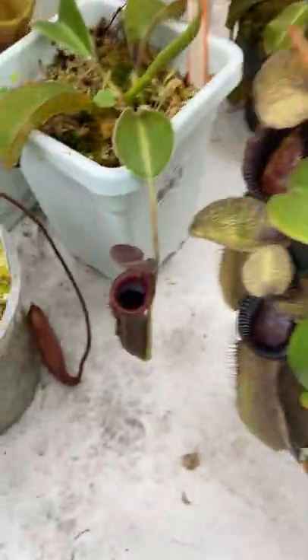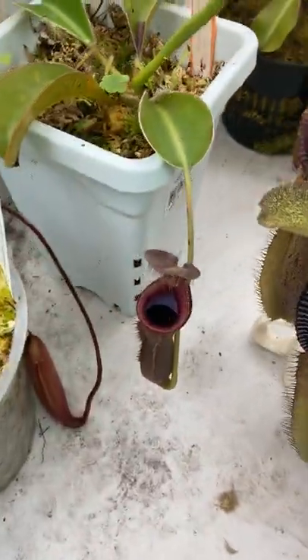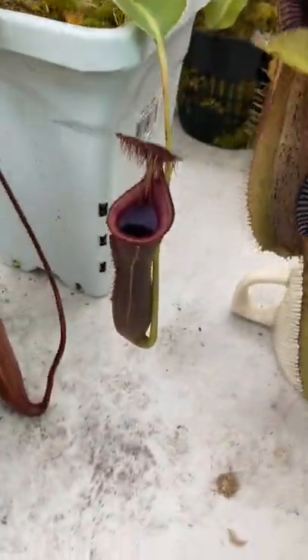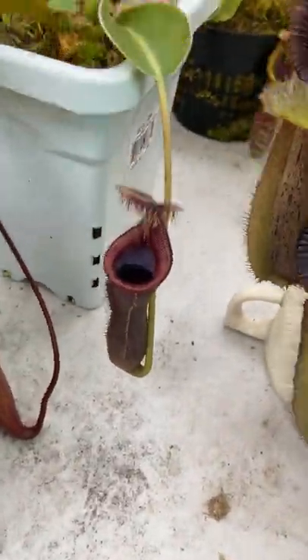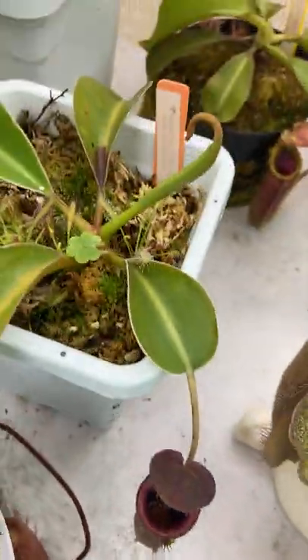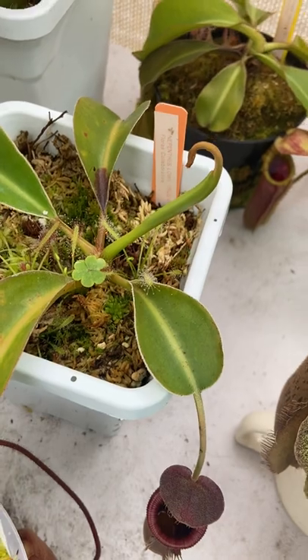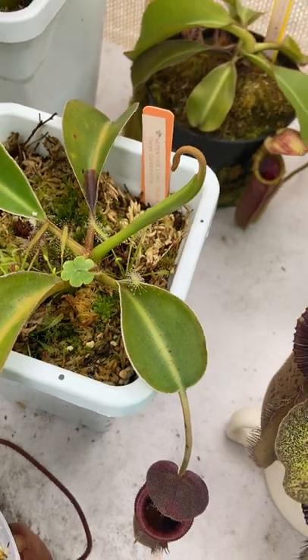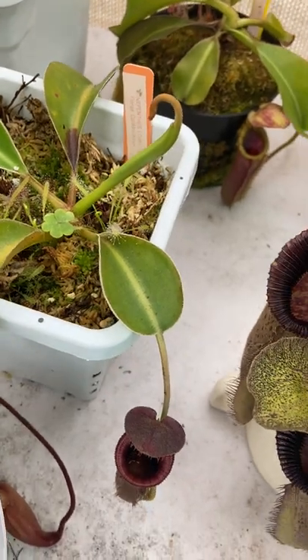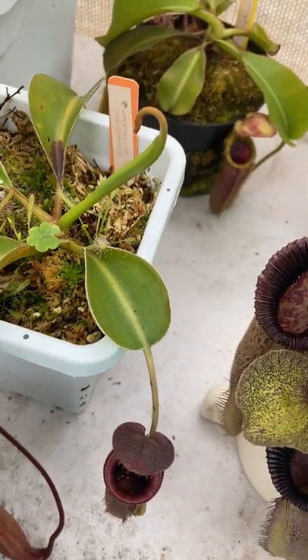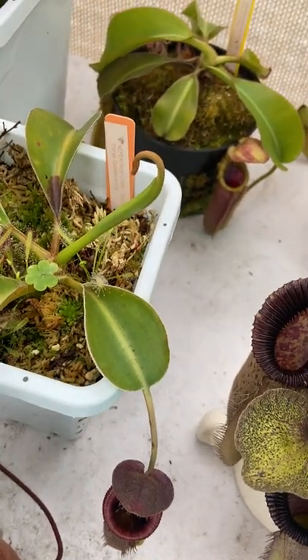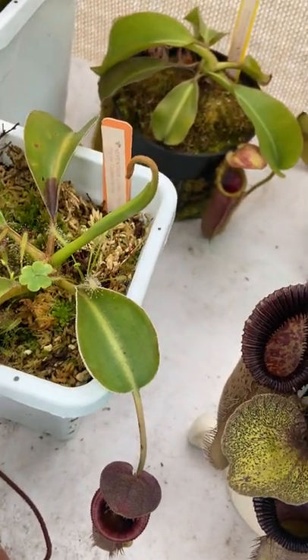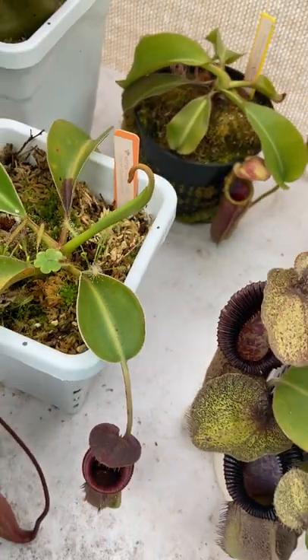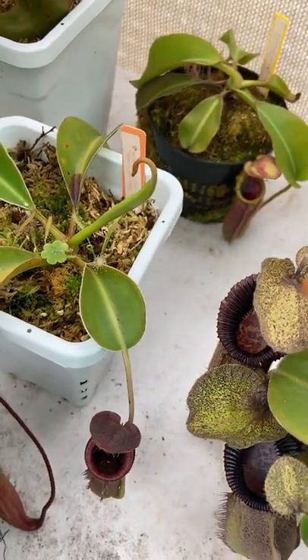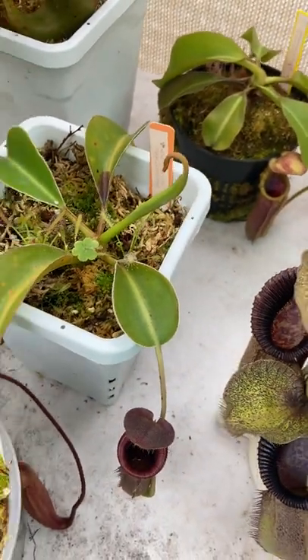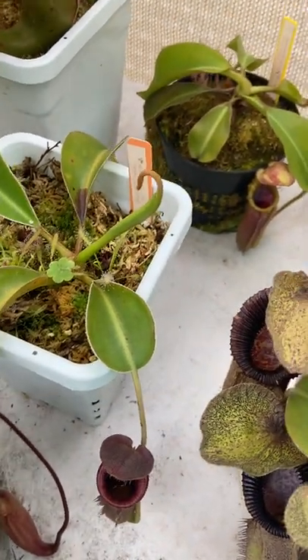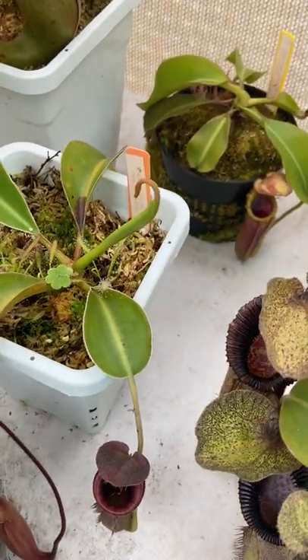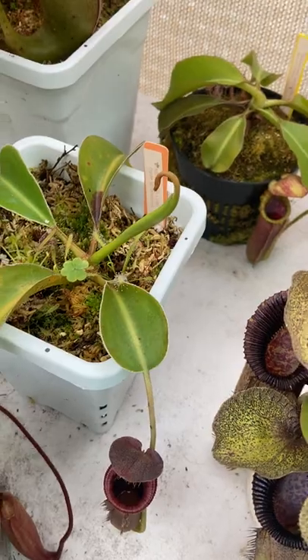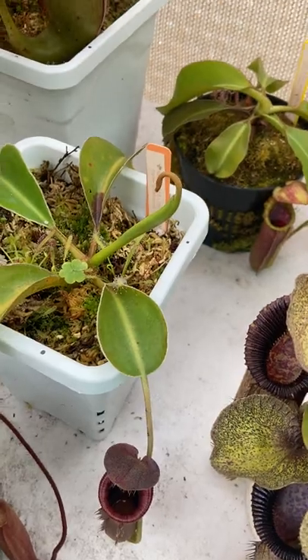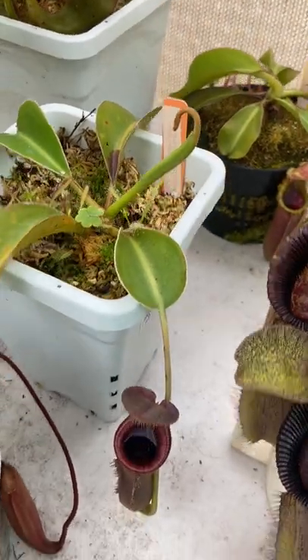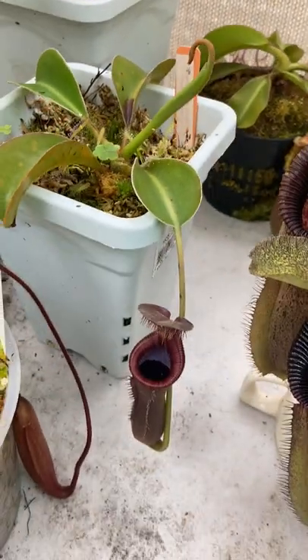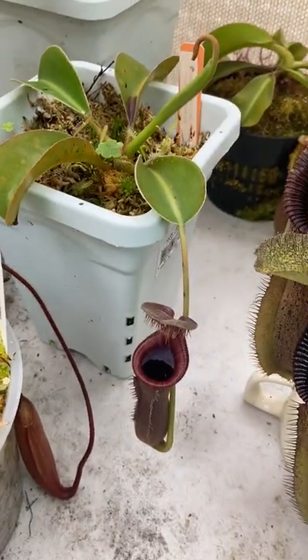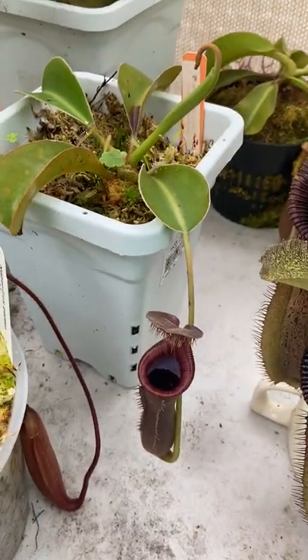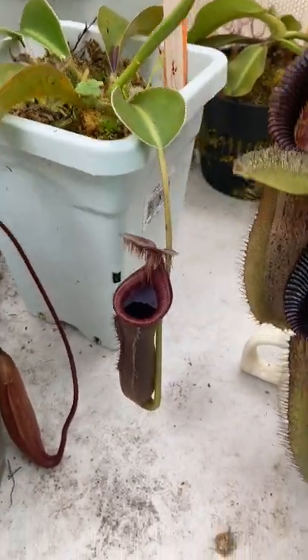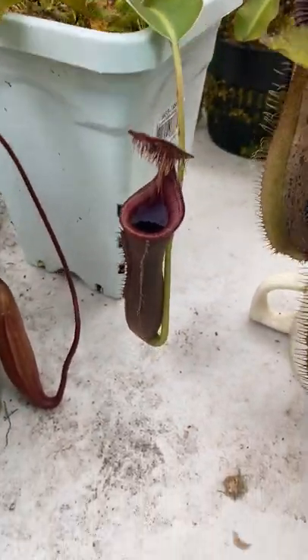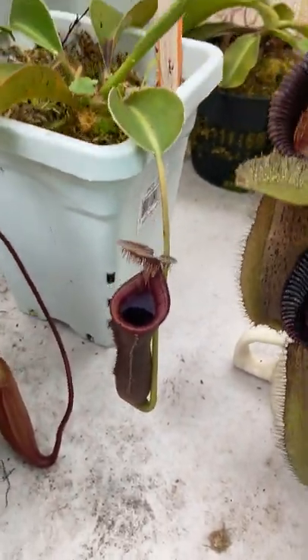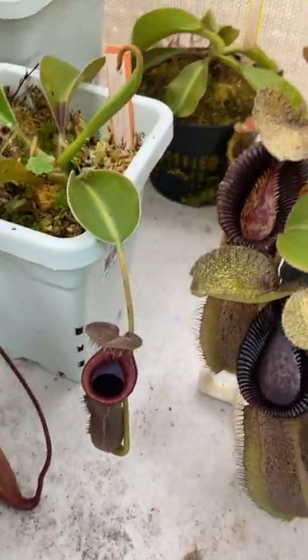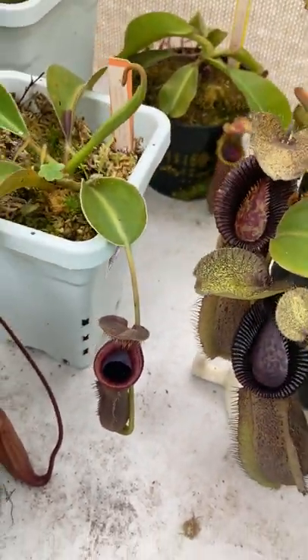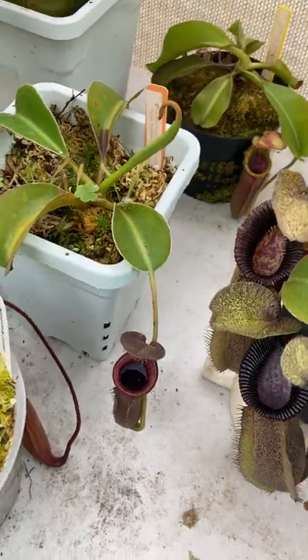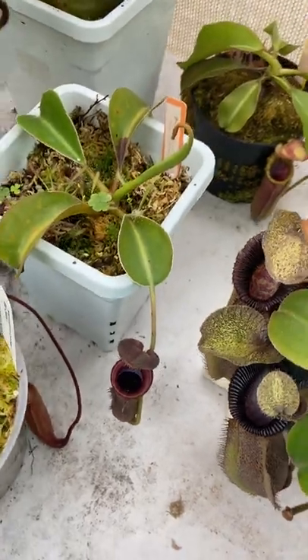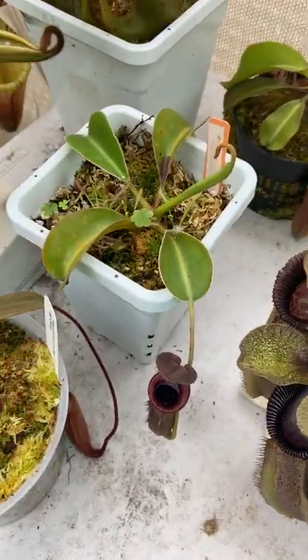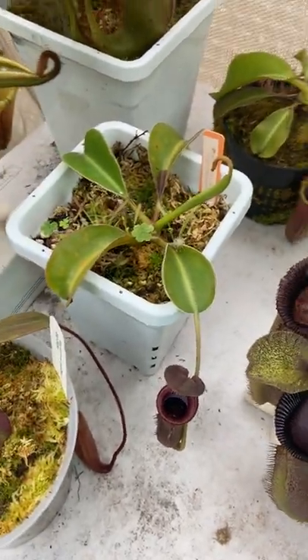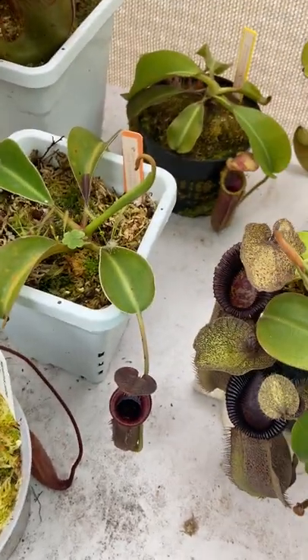Here's Nepenthes Lowii — finally making a new leaf. Looks like it could be a leaf jump, and we'll probably see a new pitcher on this thing in the next three months. This thing is very slow growing and it holds on to those pitchers for a long time, but it usually only has two at a time.